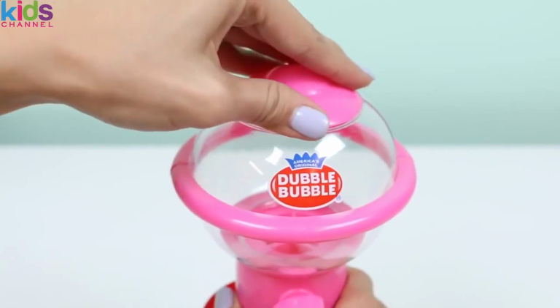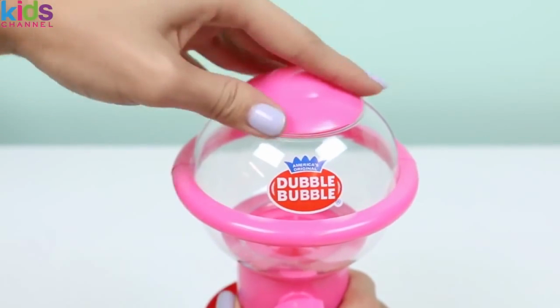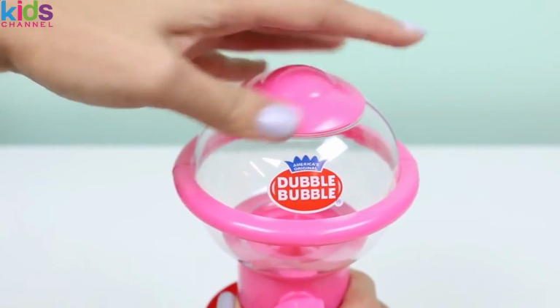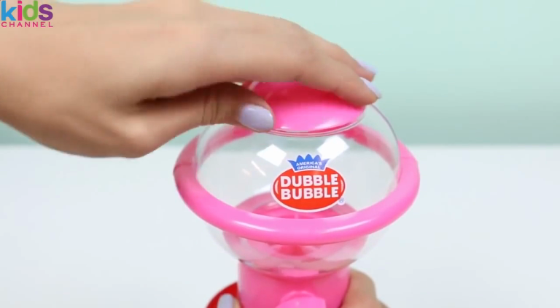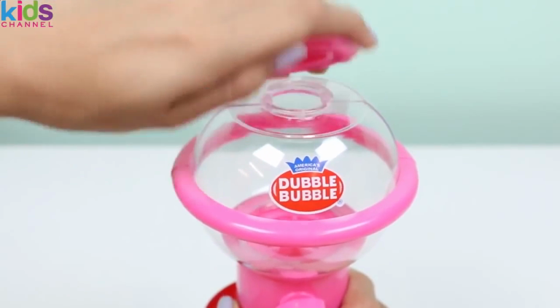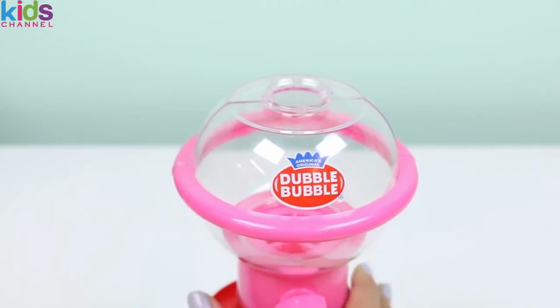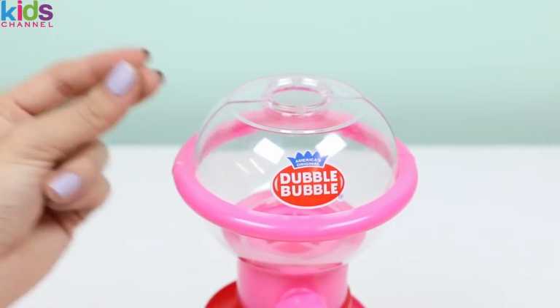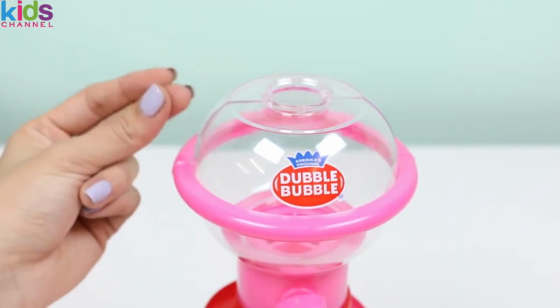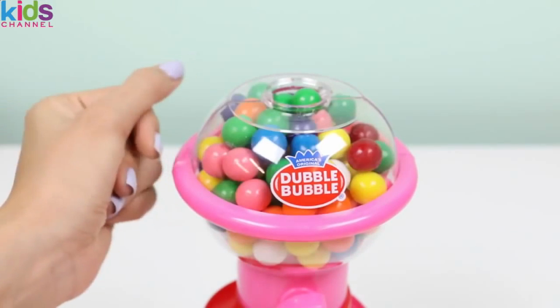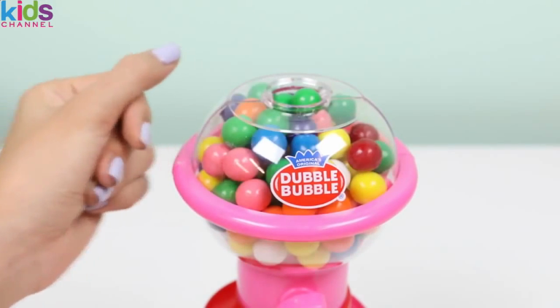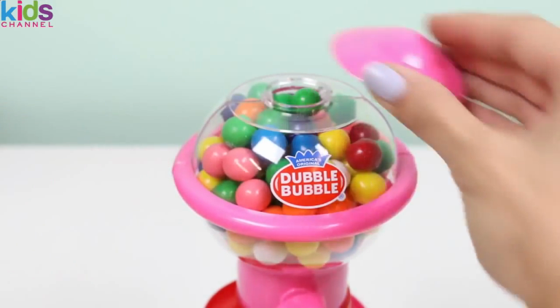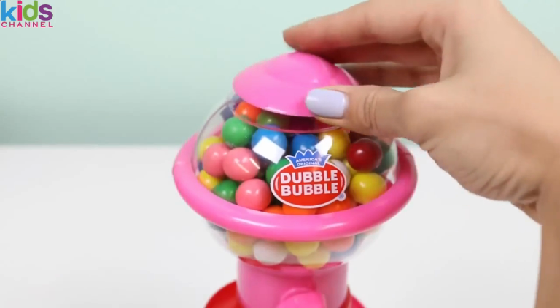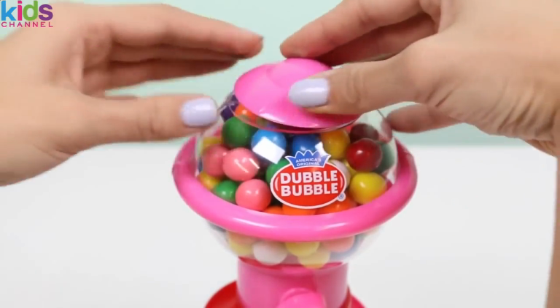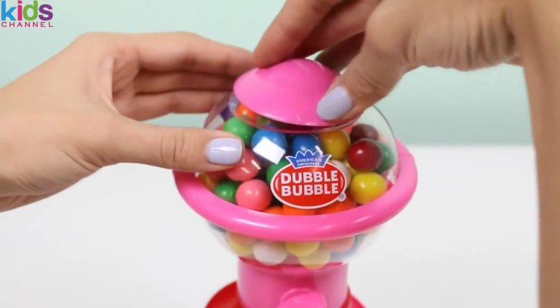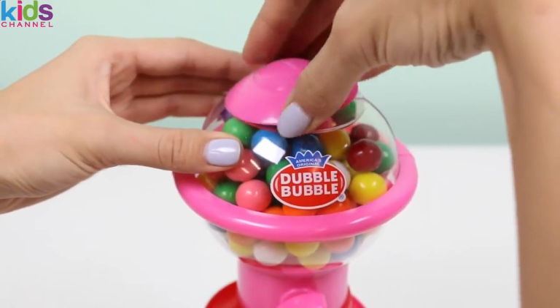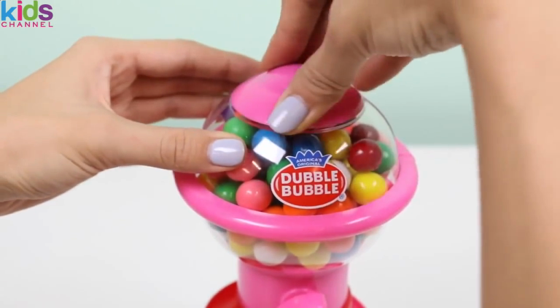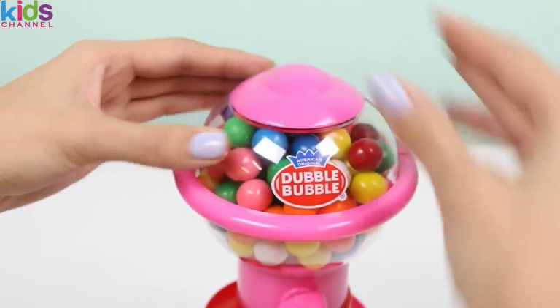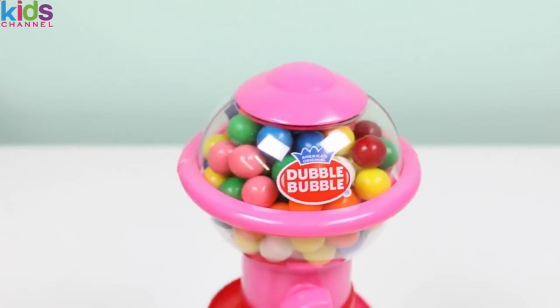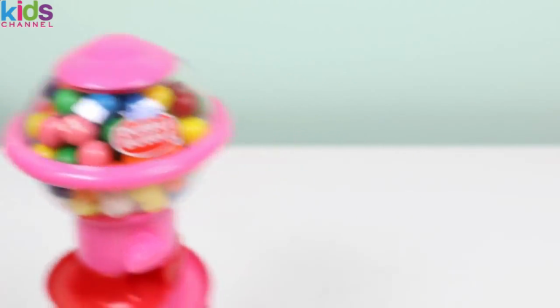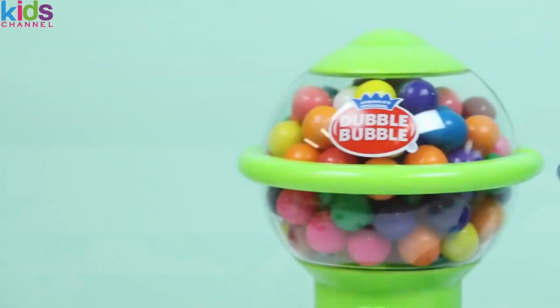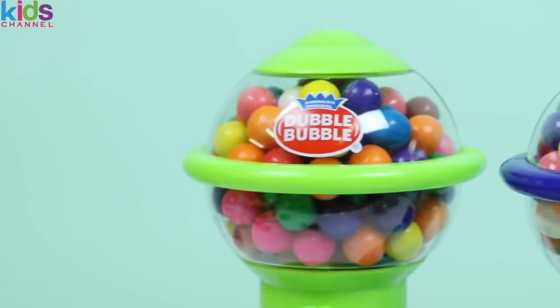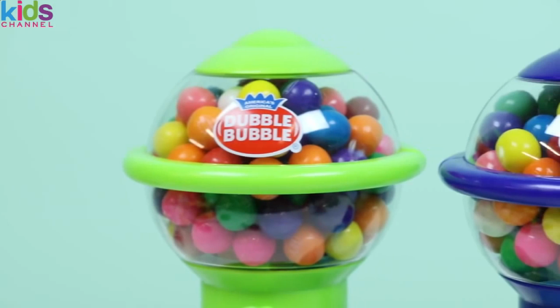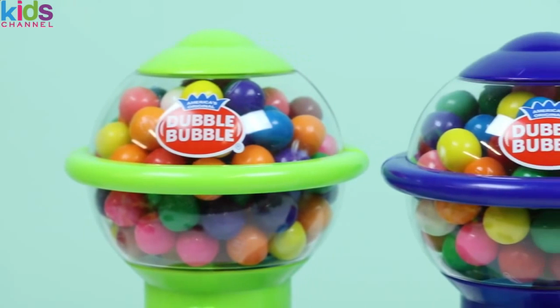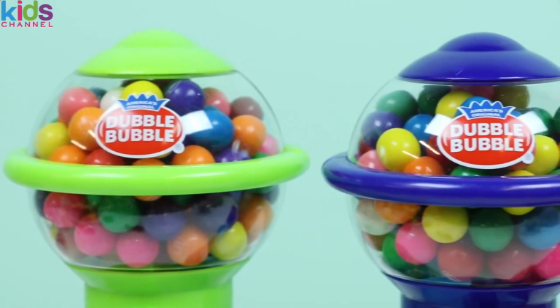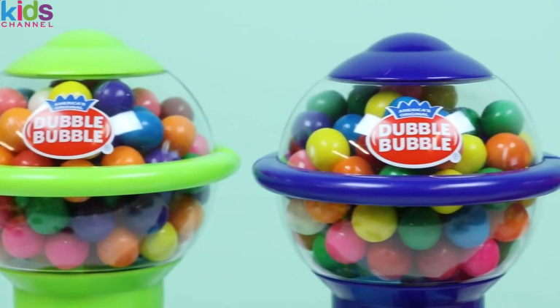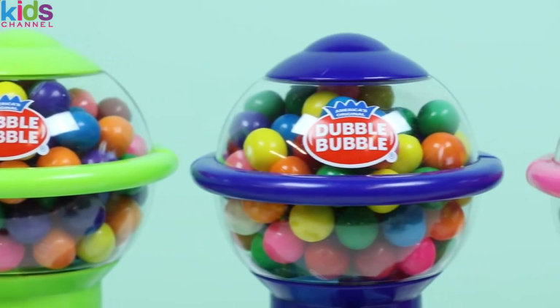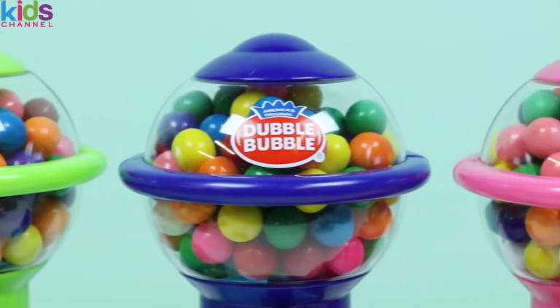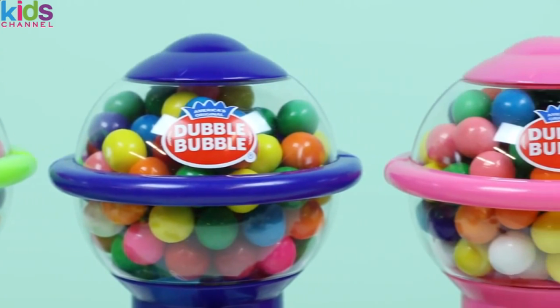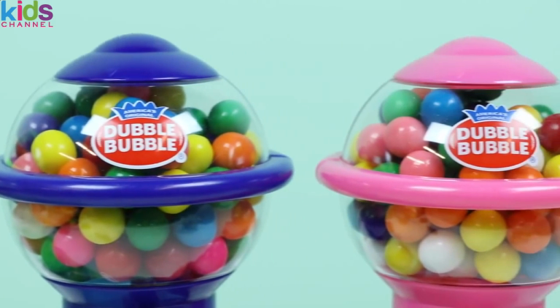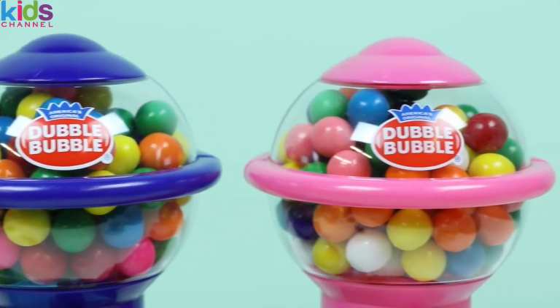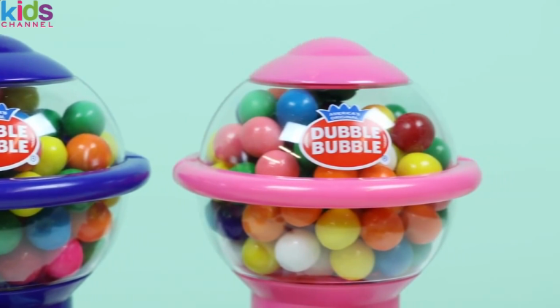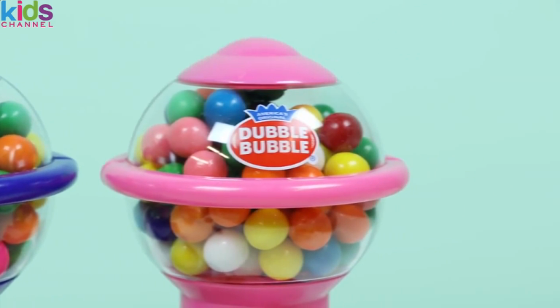You guys should know the drill by now. Let's speed up the process a bit. That was pretty easy. Here's all the gumball machines filled up.